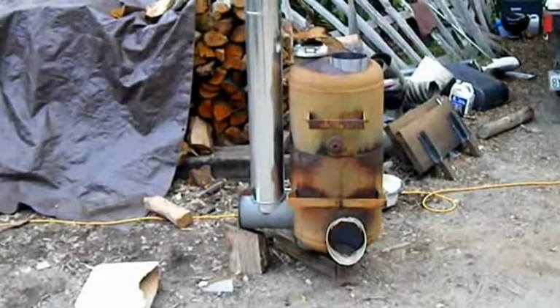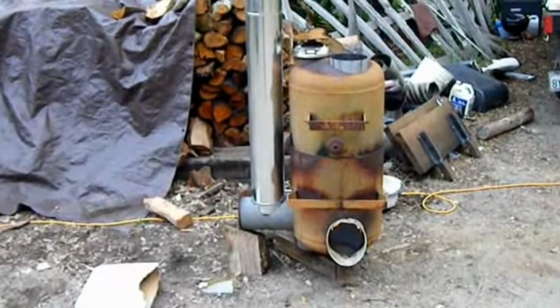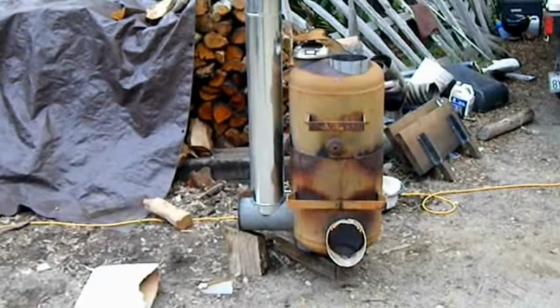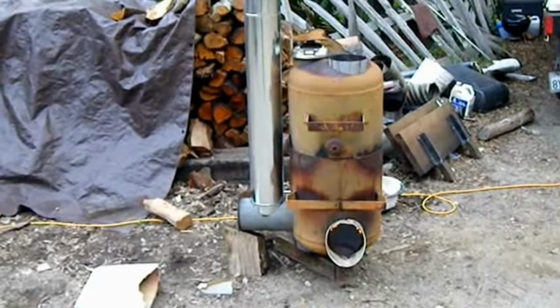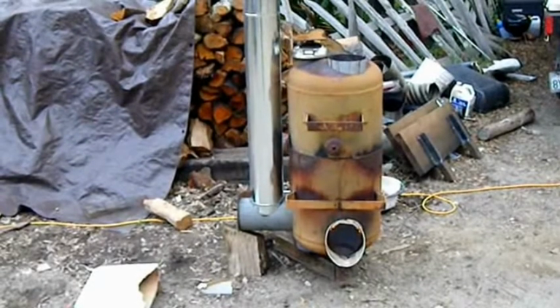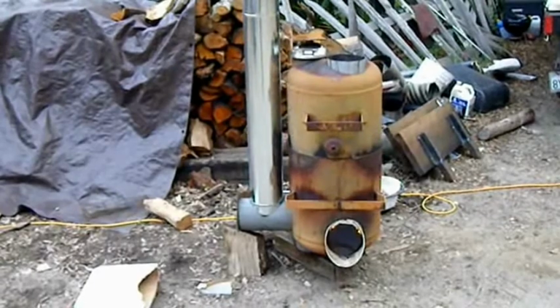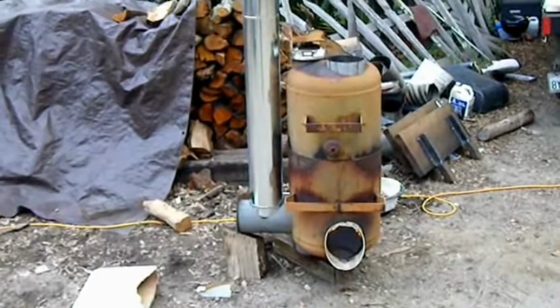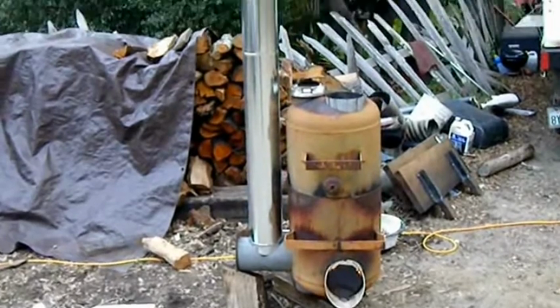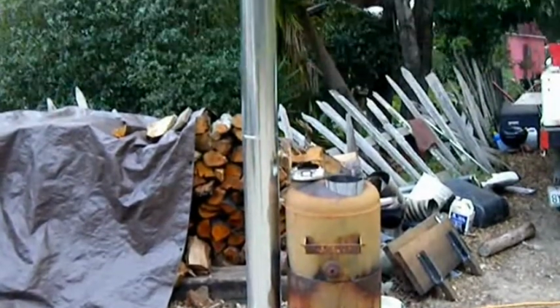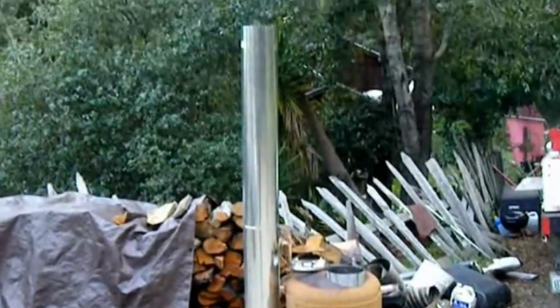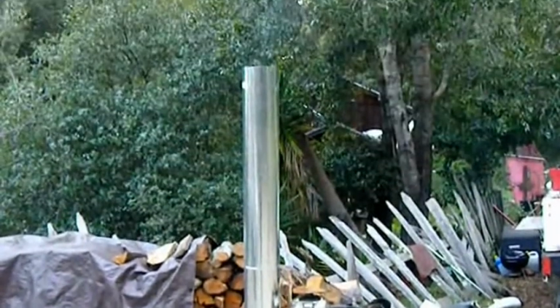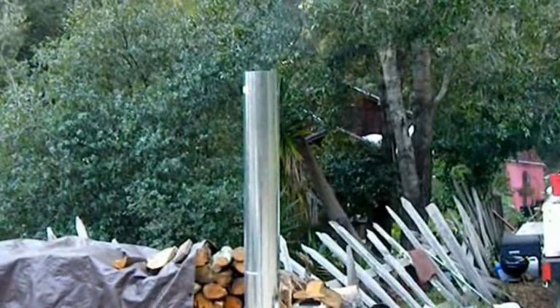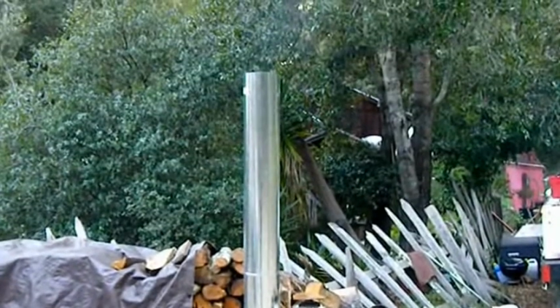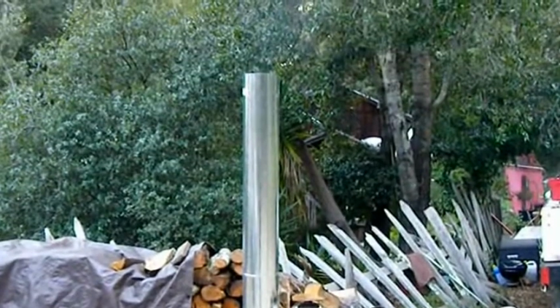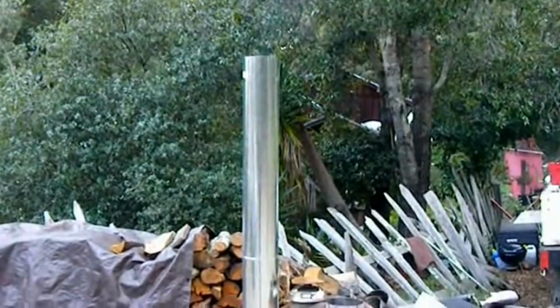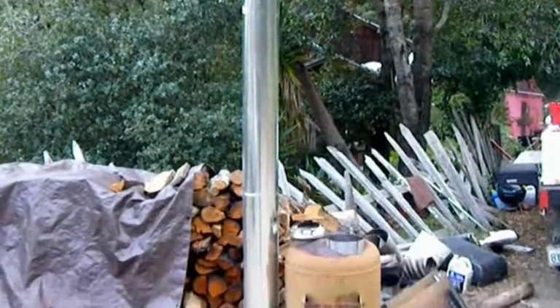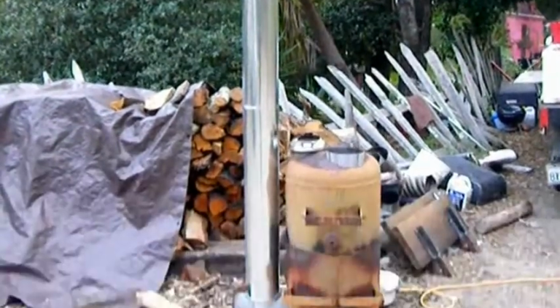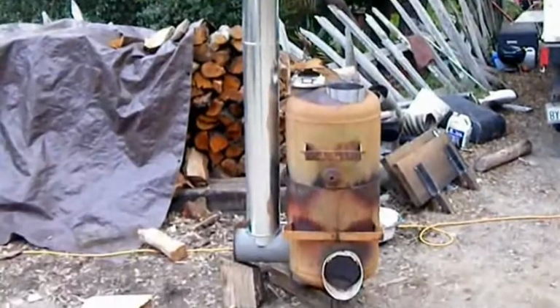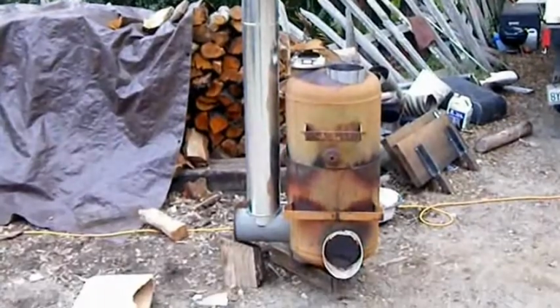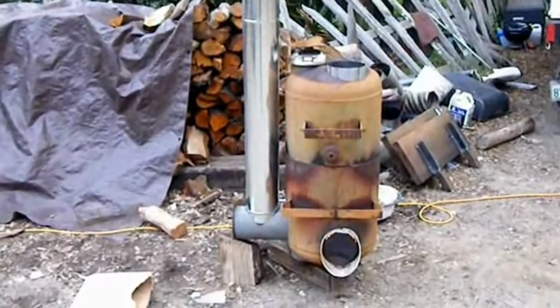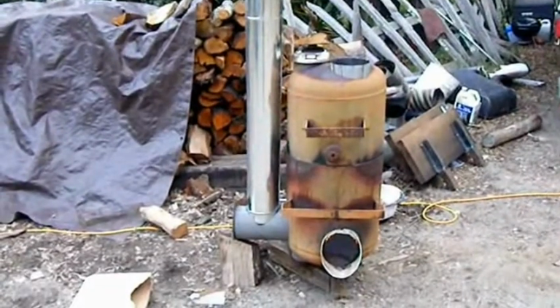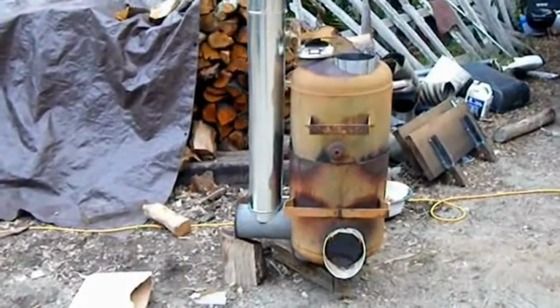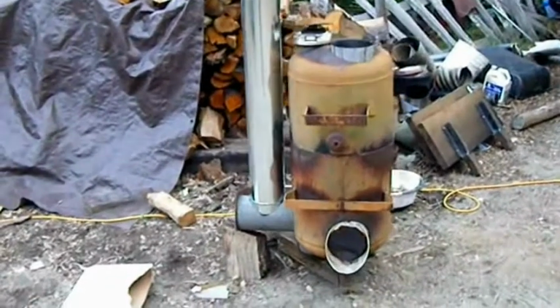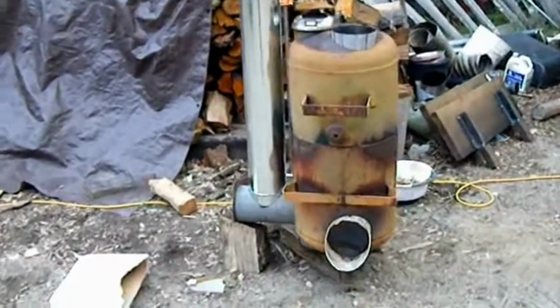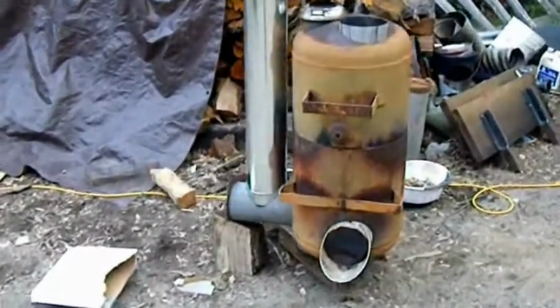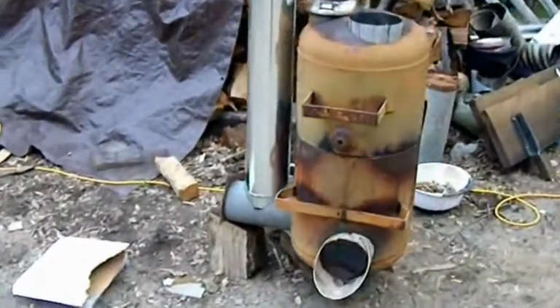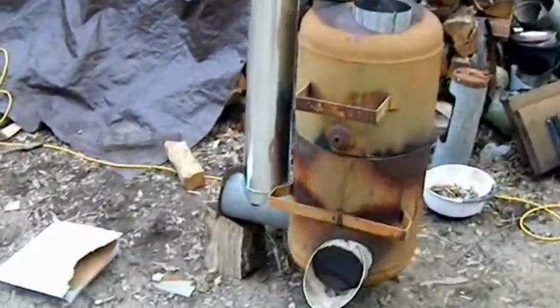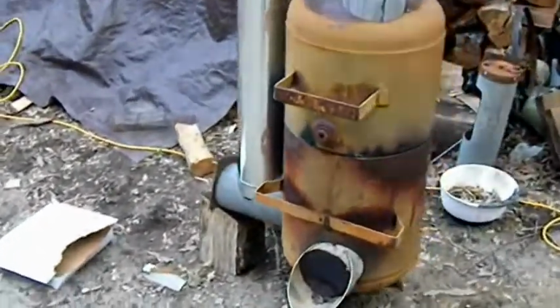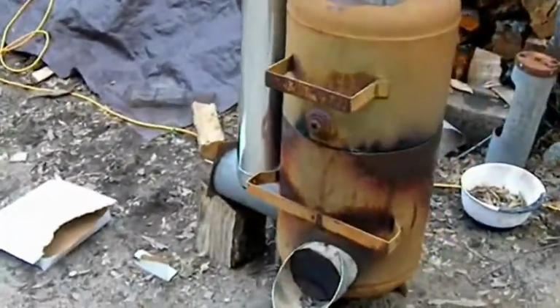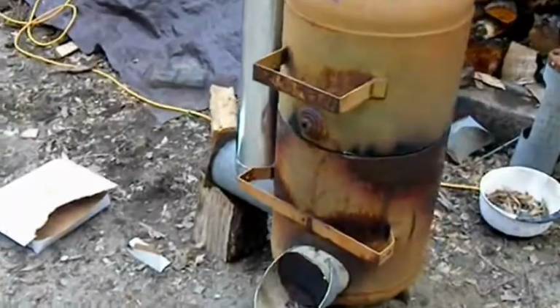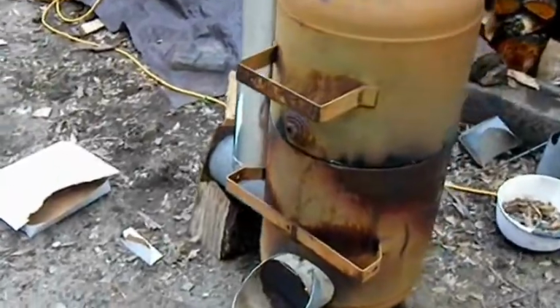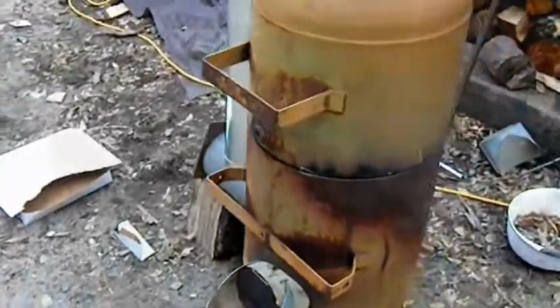There it is inside the casing. I've got it running — it's all tack welded inside there. I'm testing it before I do any final welding. I want to make sure I didn't screw anything up.